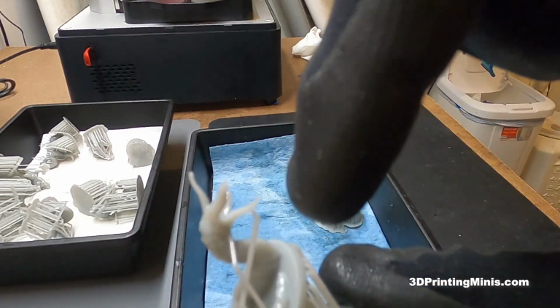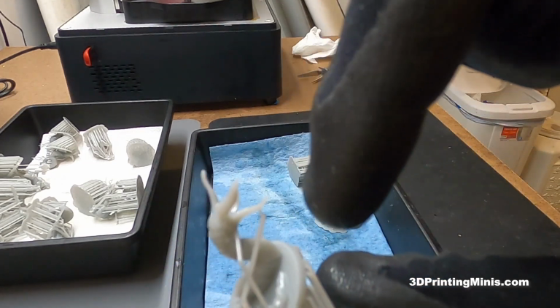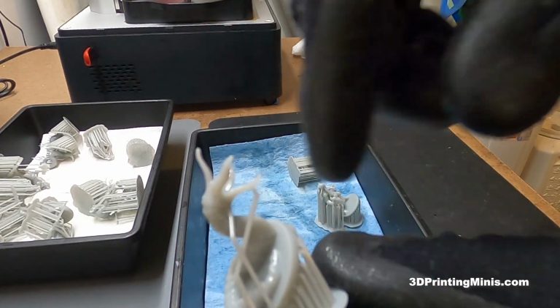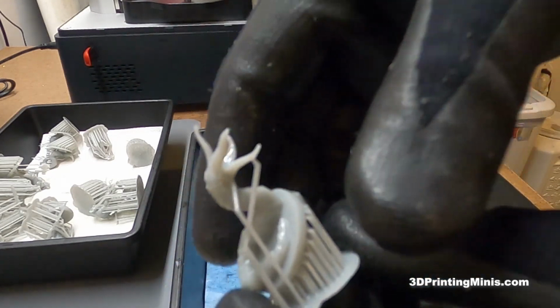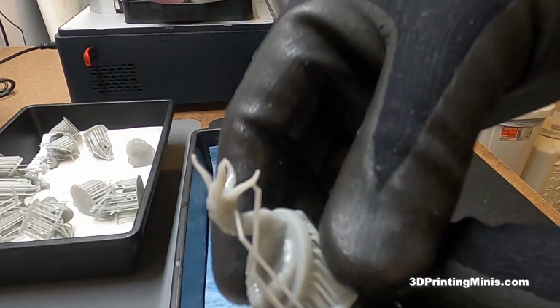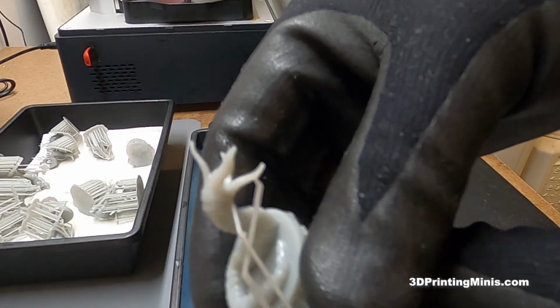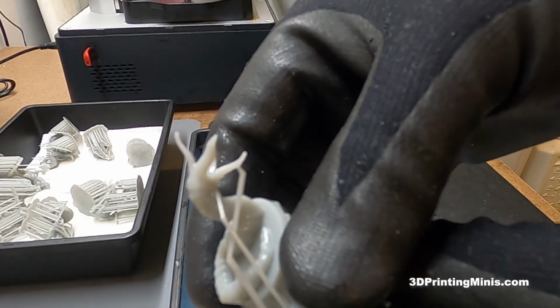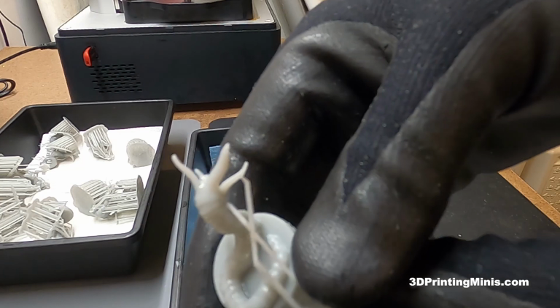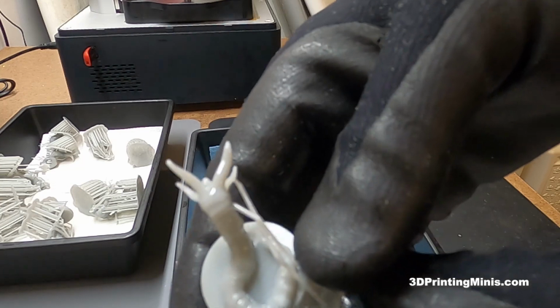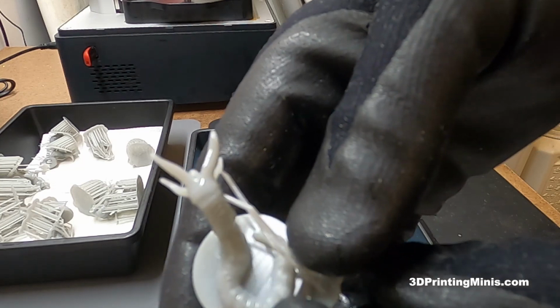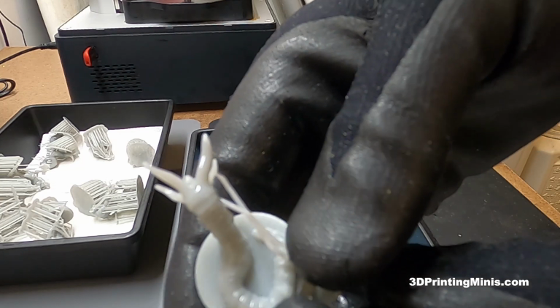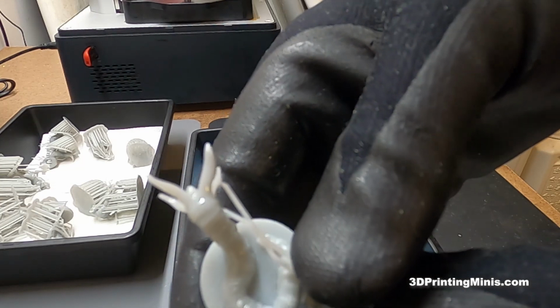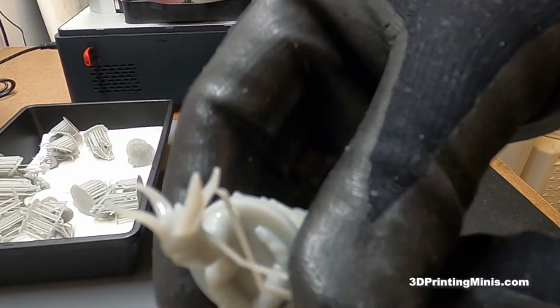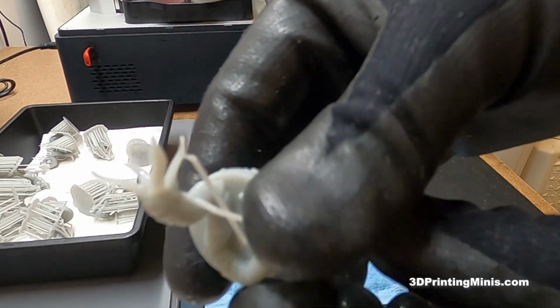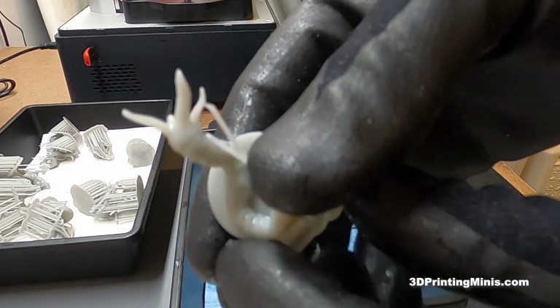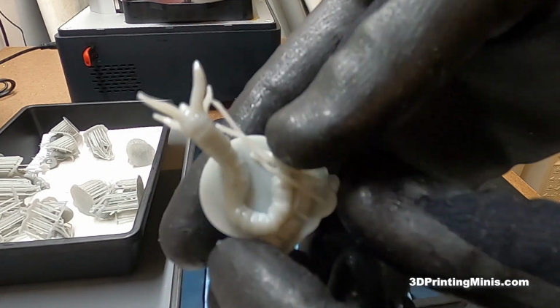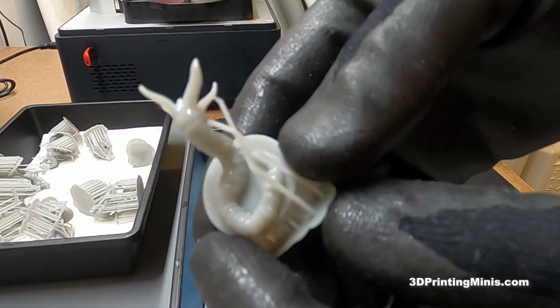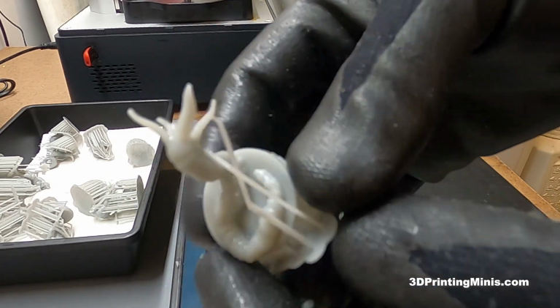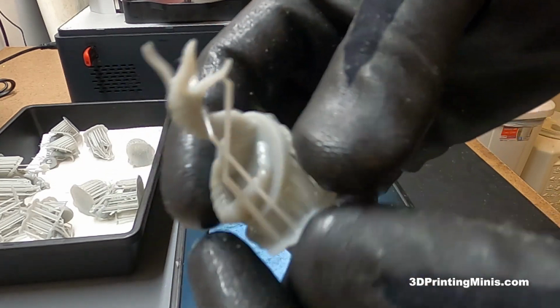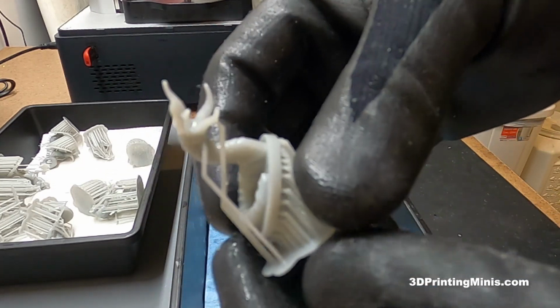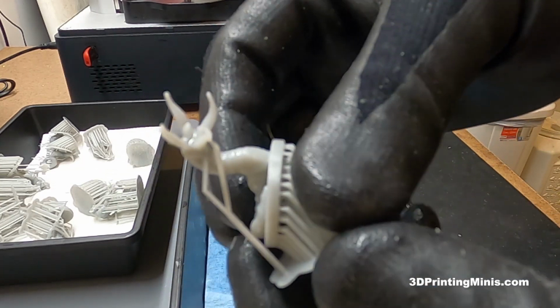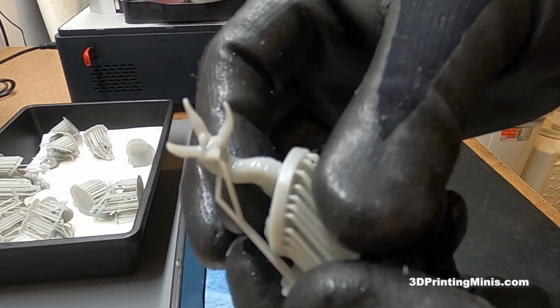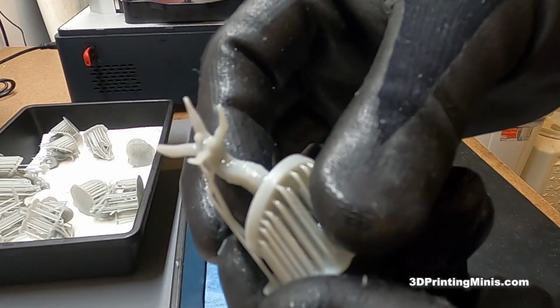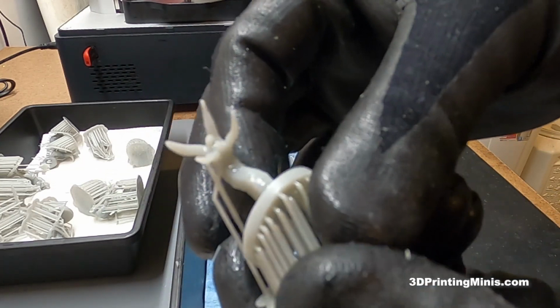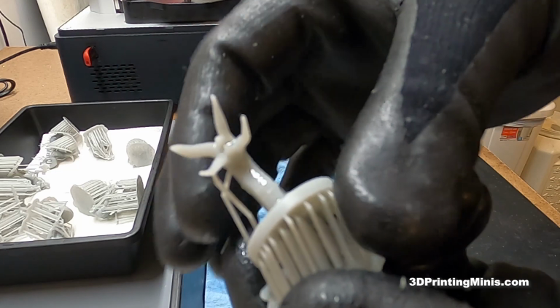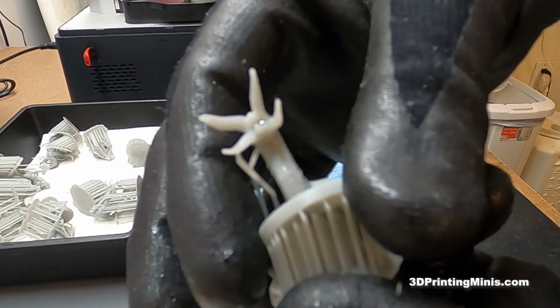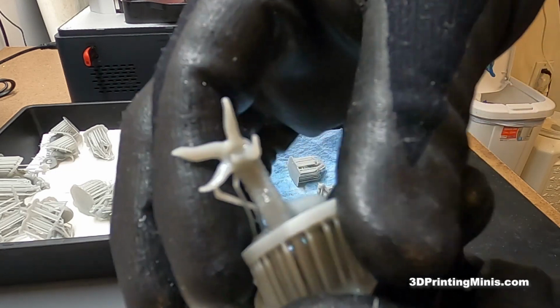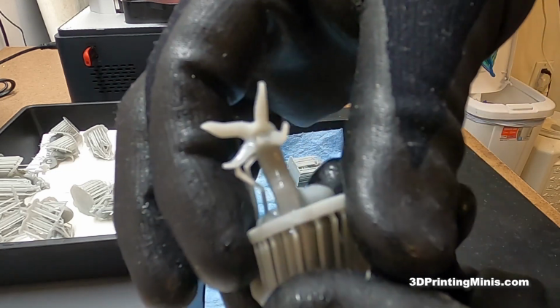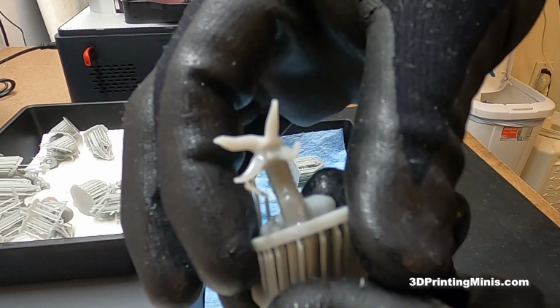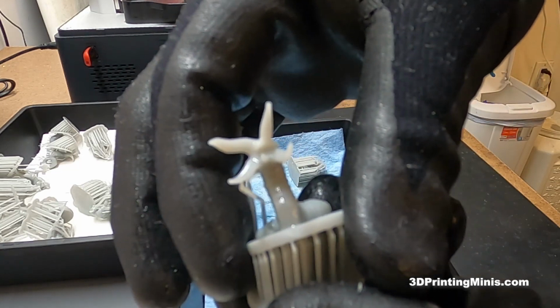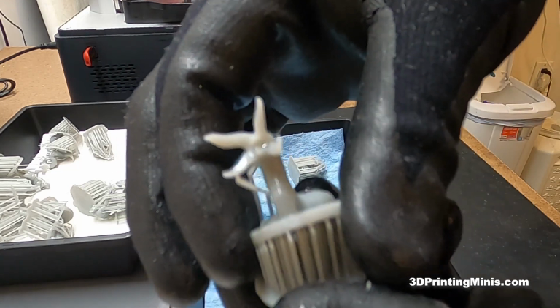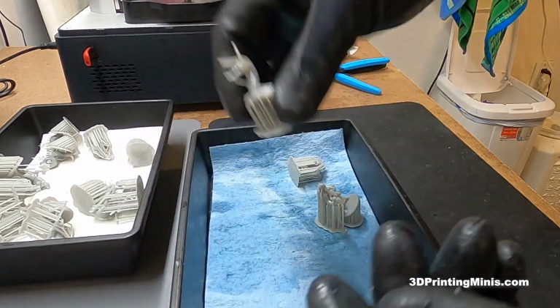When they're nice and soft, they come right off, especially if you use a method that uses a warm fluid — either water, rubbing alcohol, or whatever you use to clean your models.